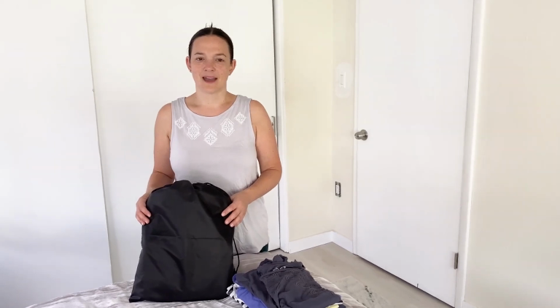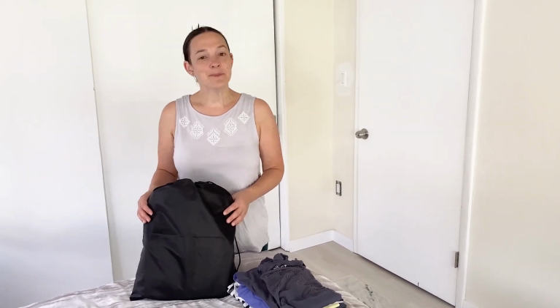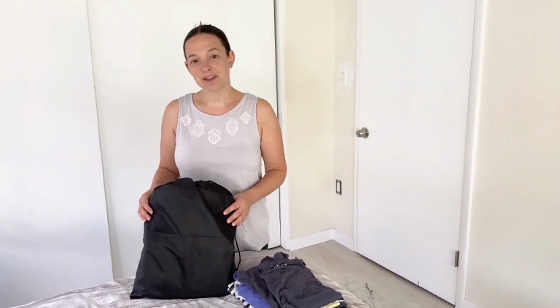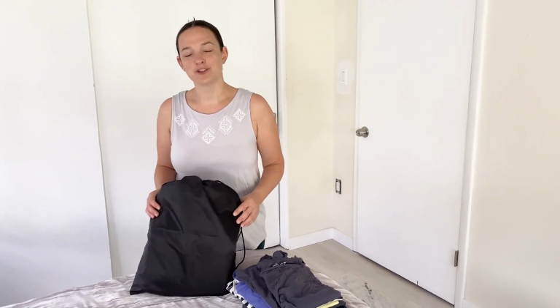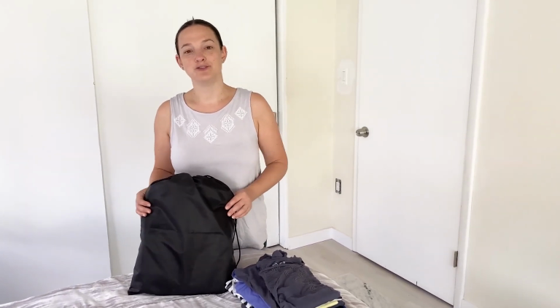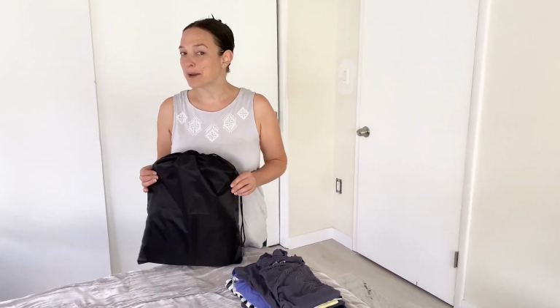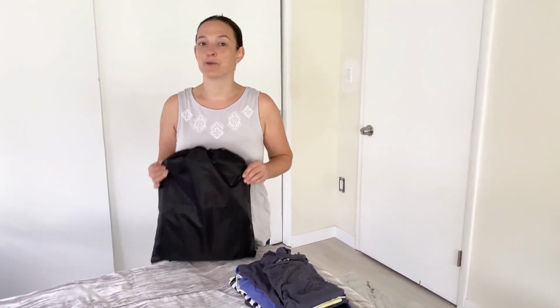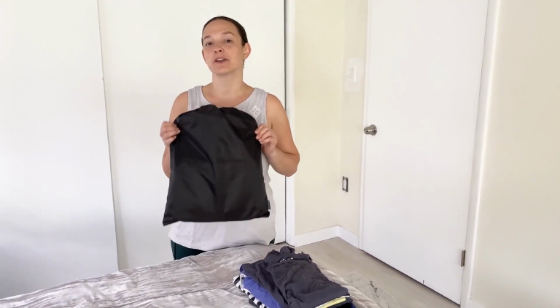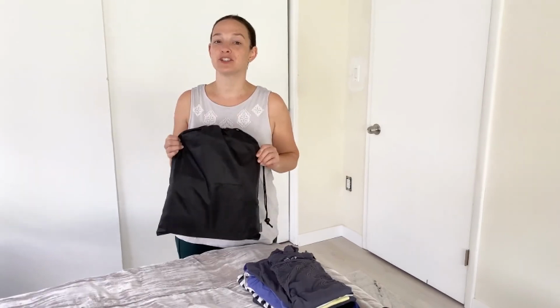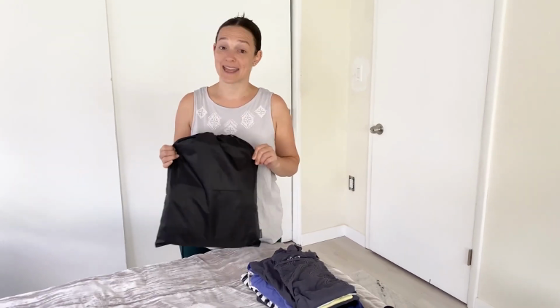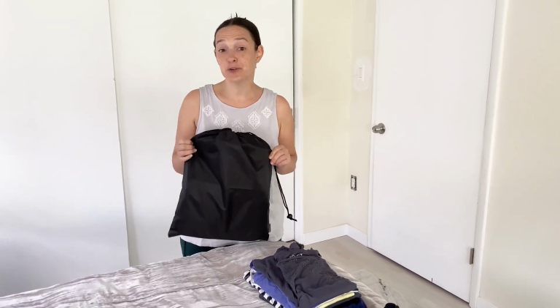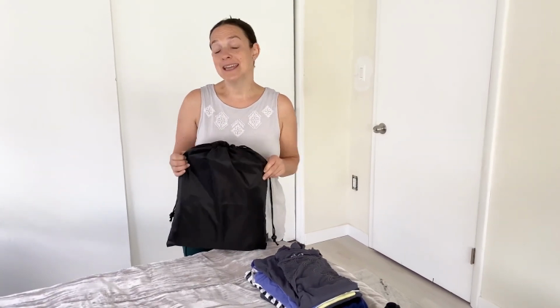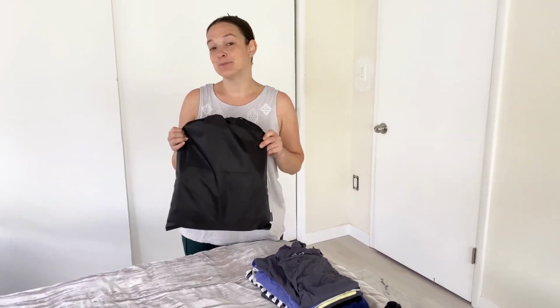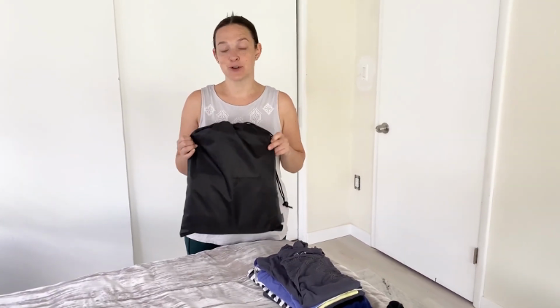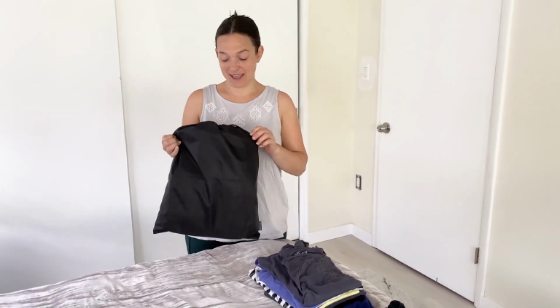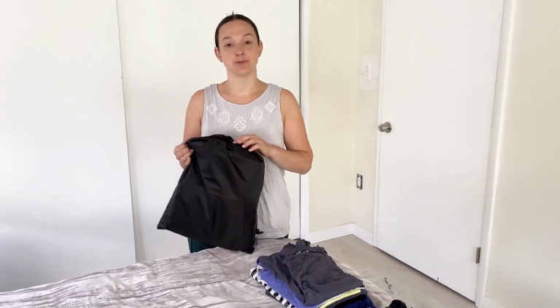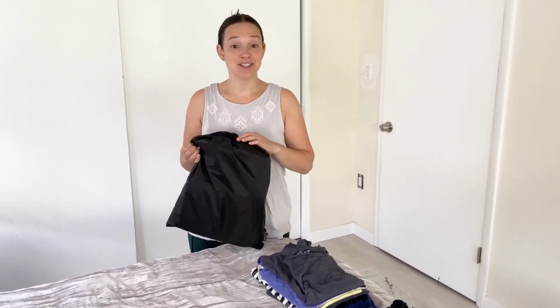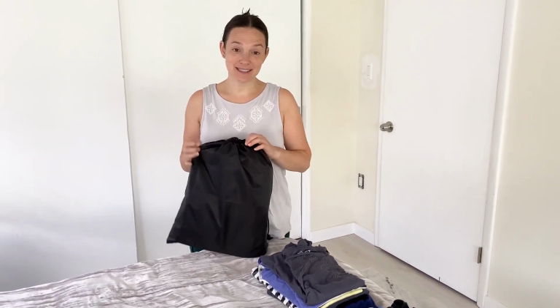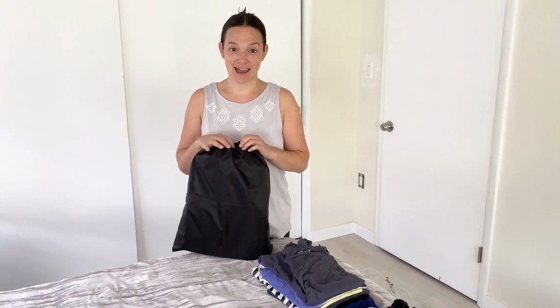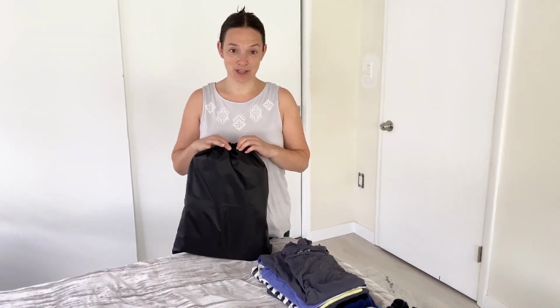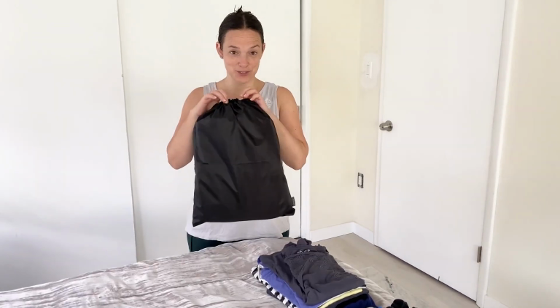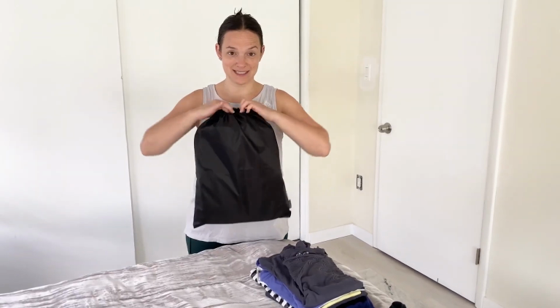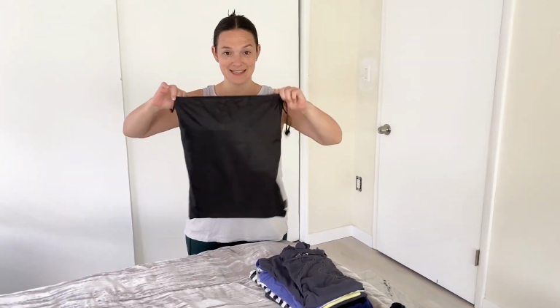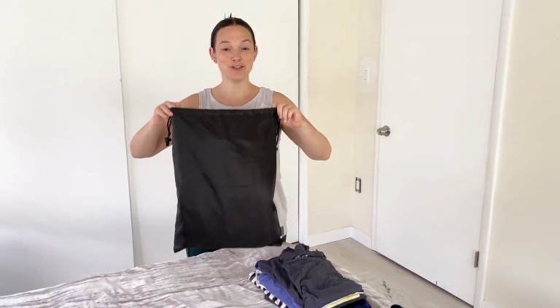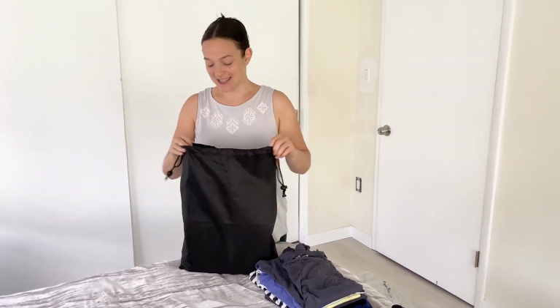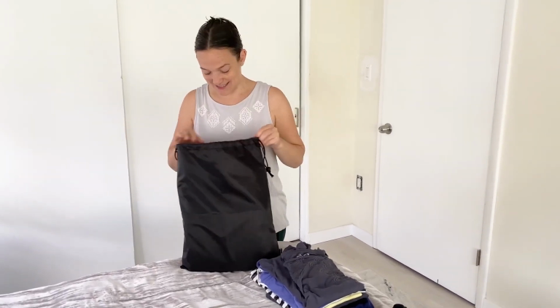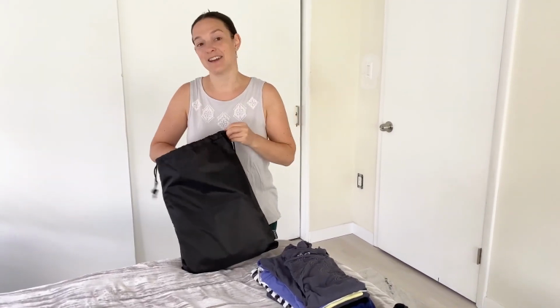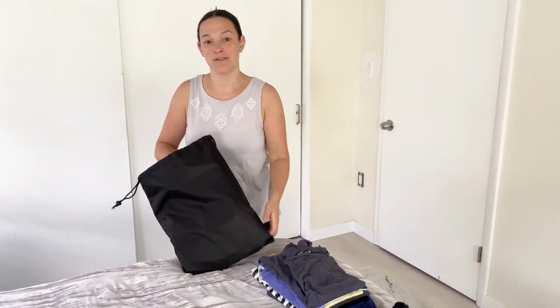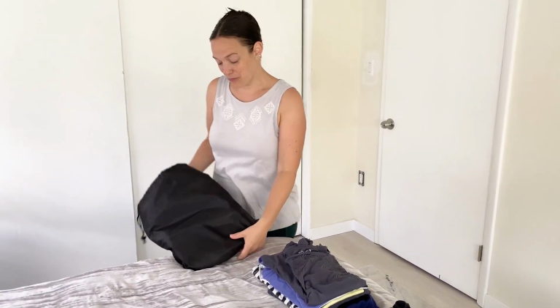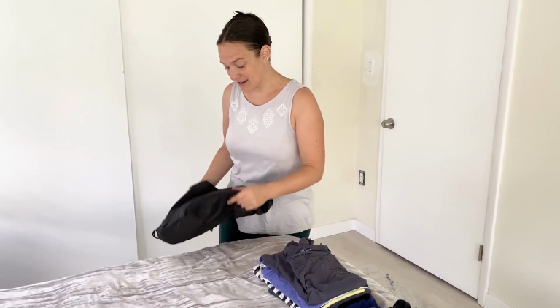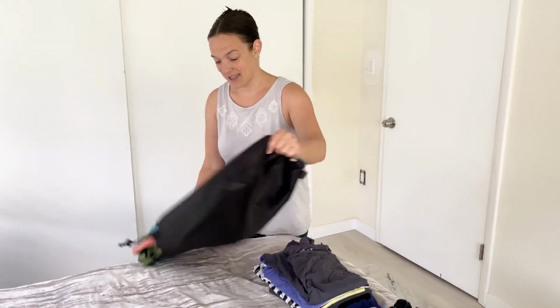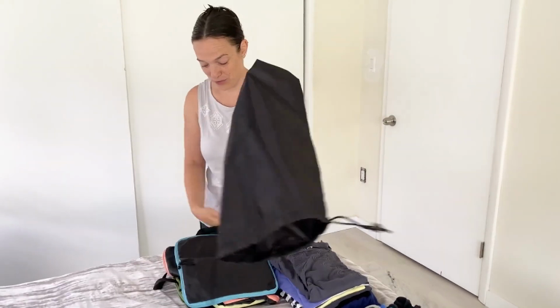I am packing for a trip and do not pack without compression packing cubes. These Blissford packing cubes were sent to us and I am going to show you what is inside the pouch — this set of great packing cubes.